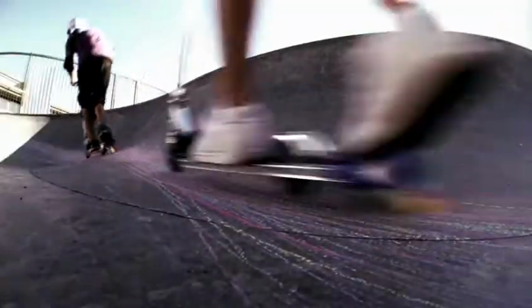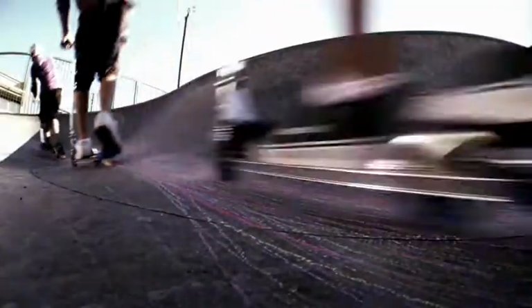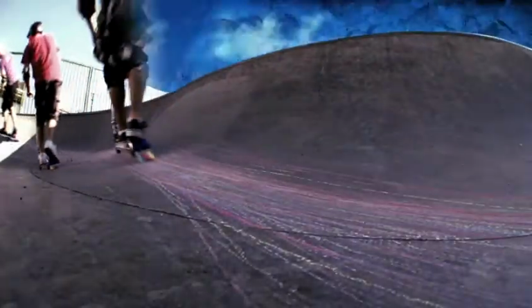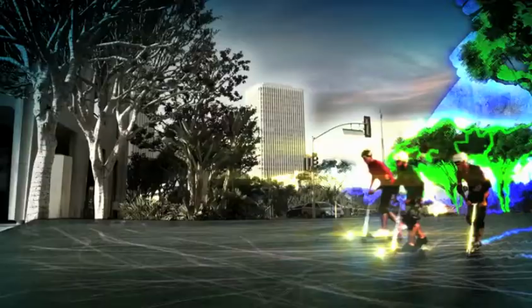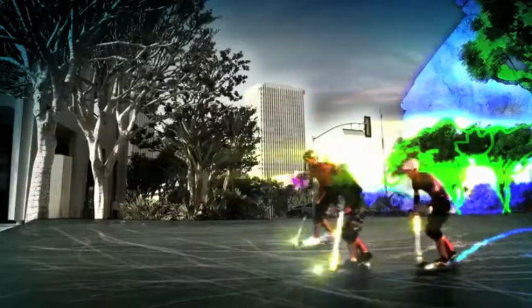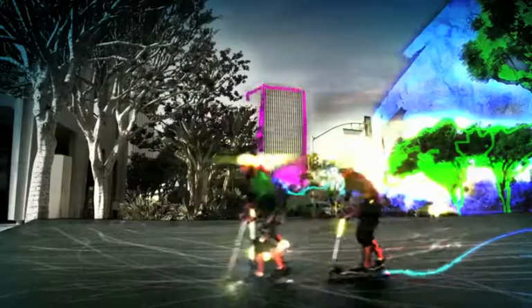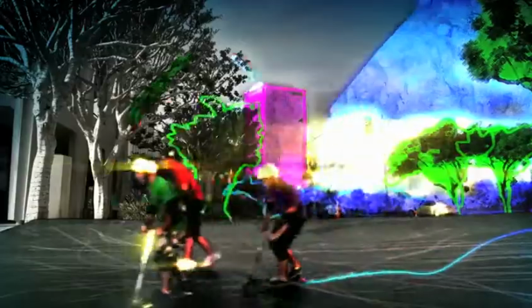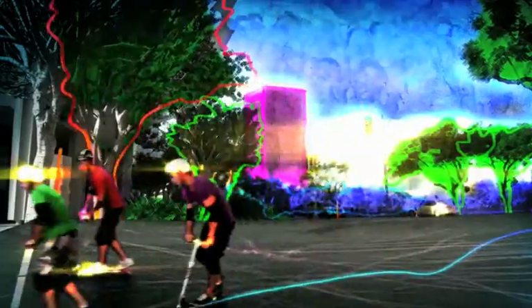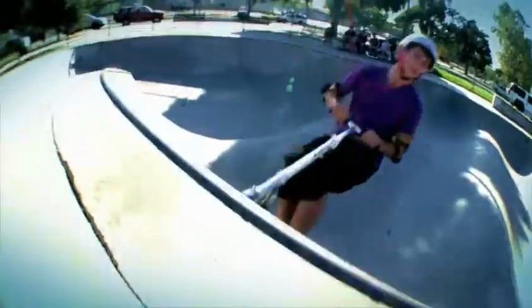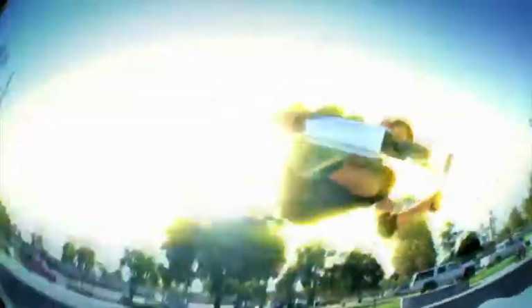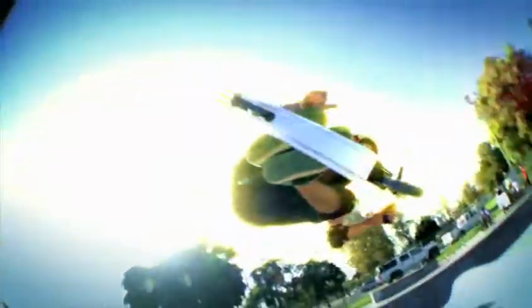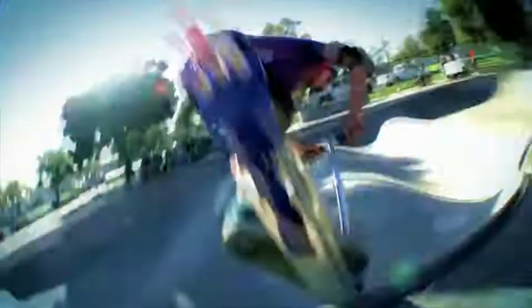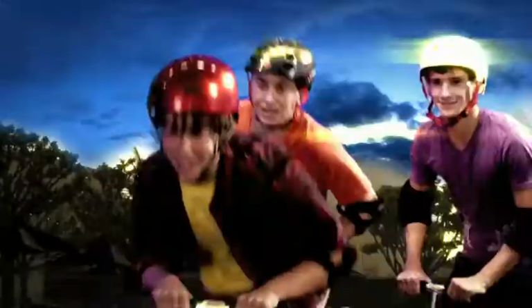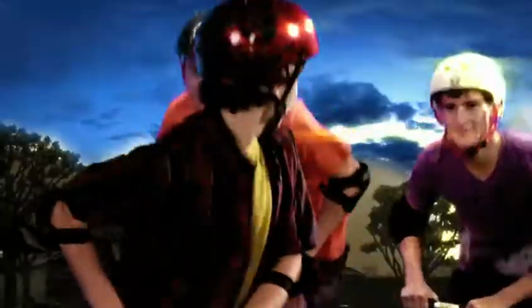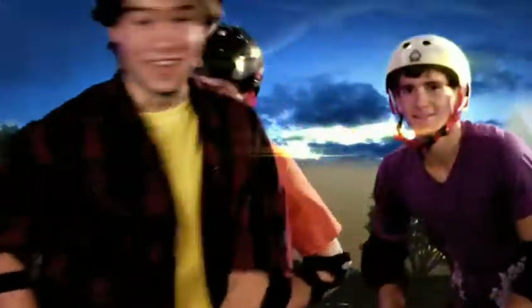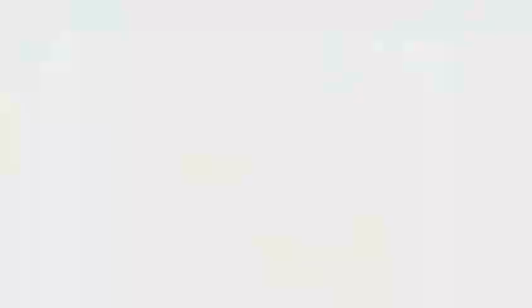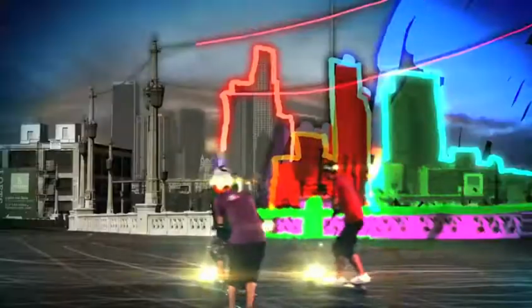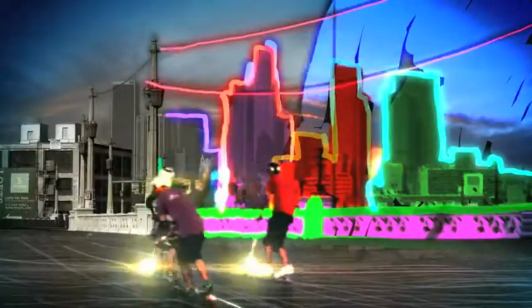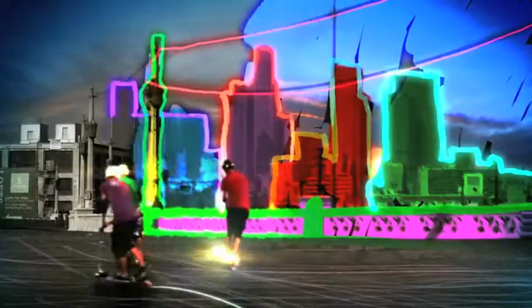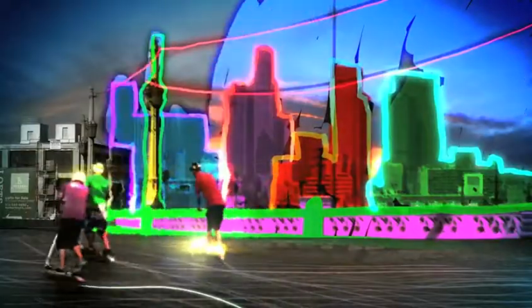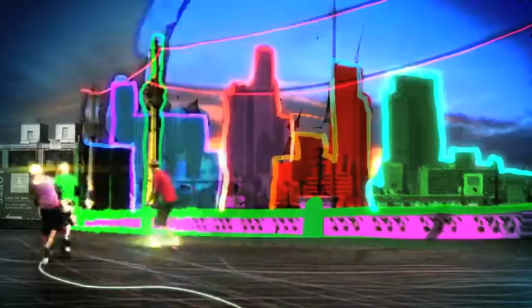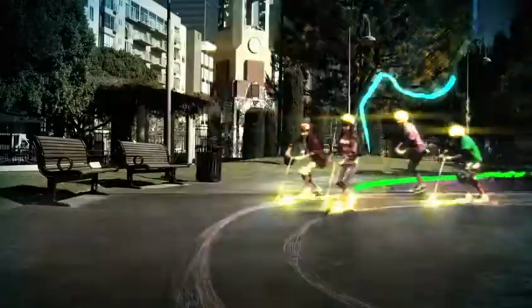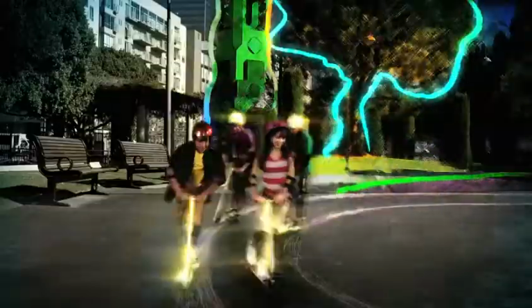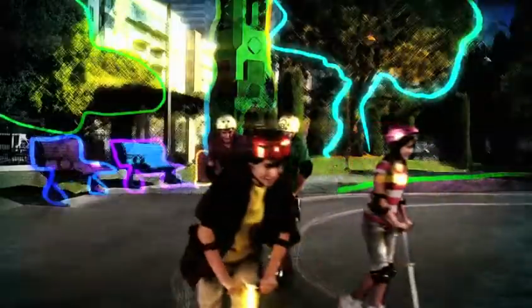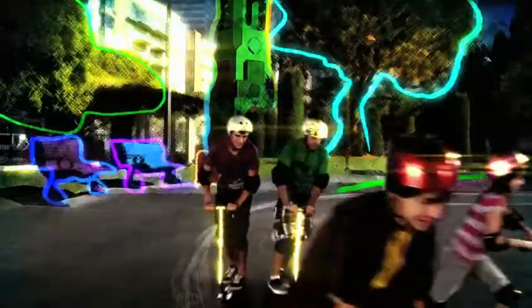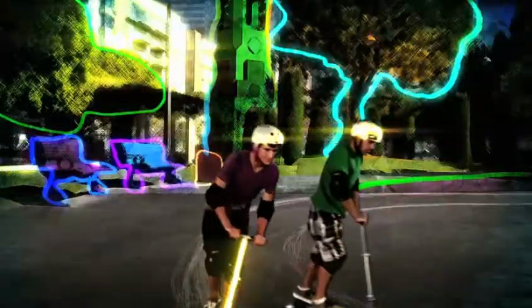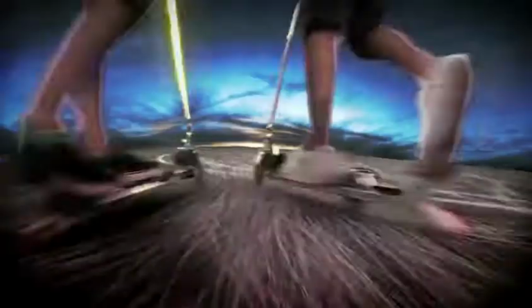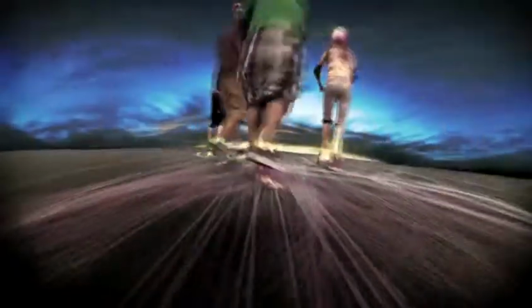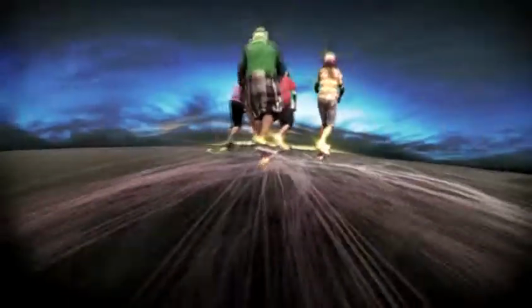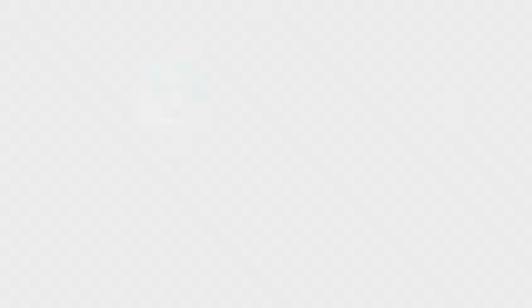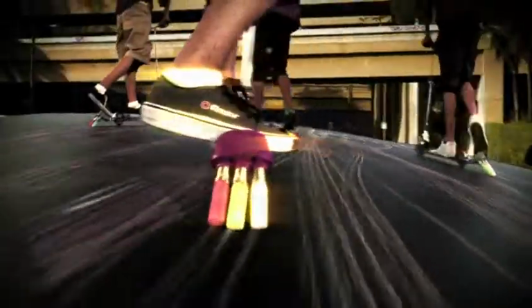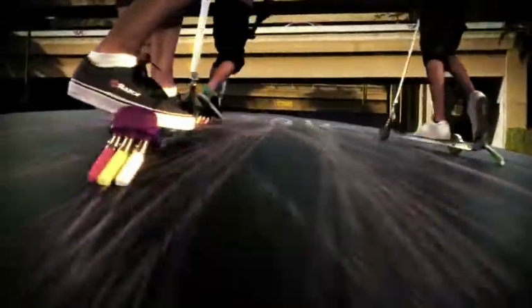Whether you lay down some tracks, throw down some tricks, or just ride with friends, with the Razor Graffiti, you can leave your mark. Color your world with a refillable chalk bar and six different colored chalks.